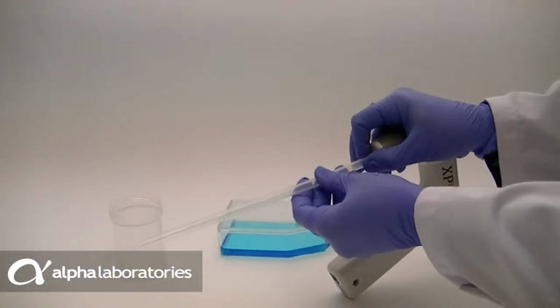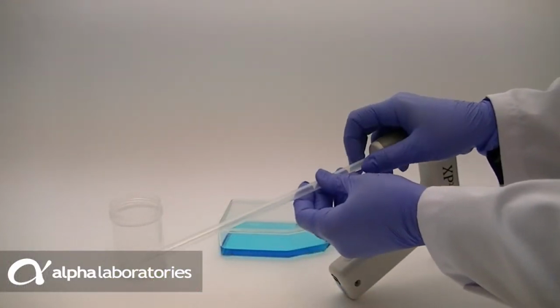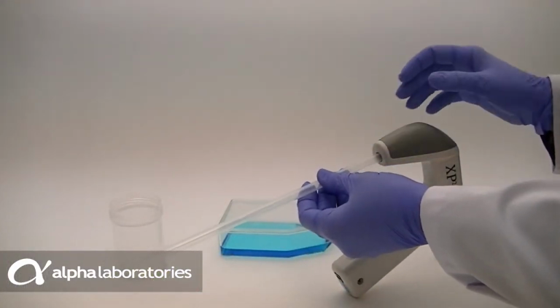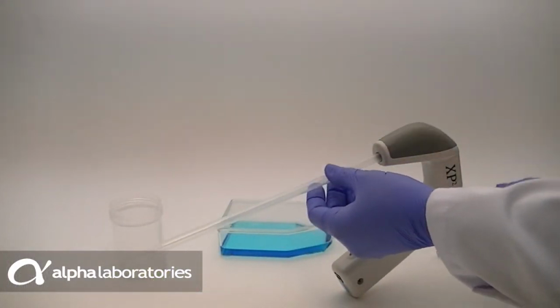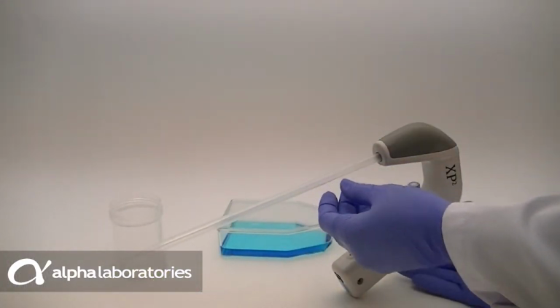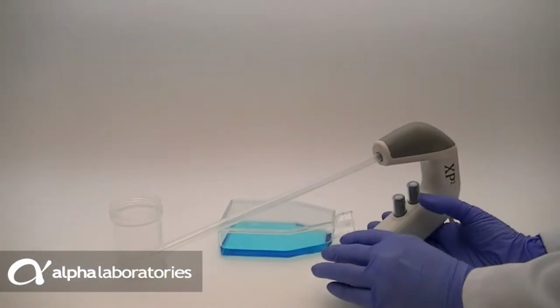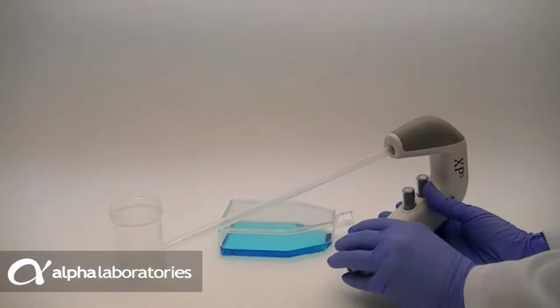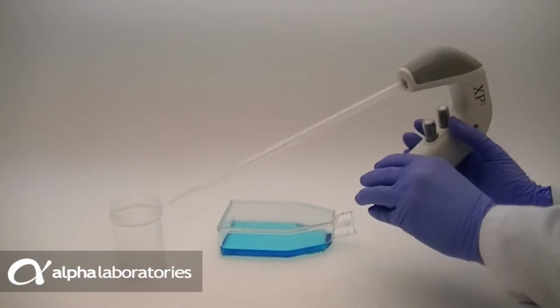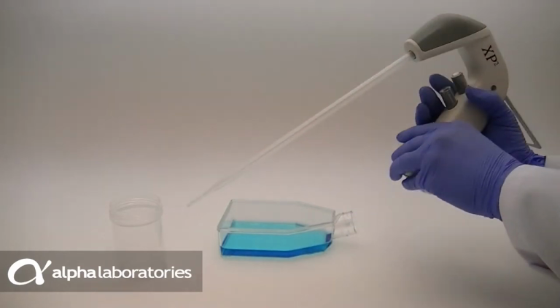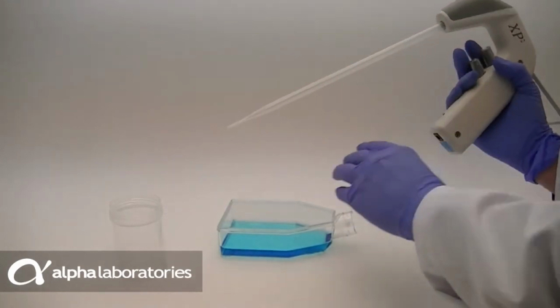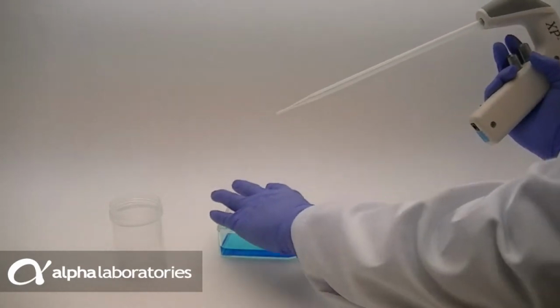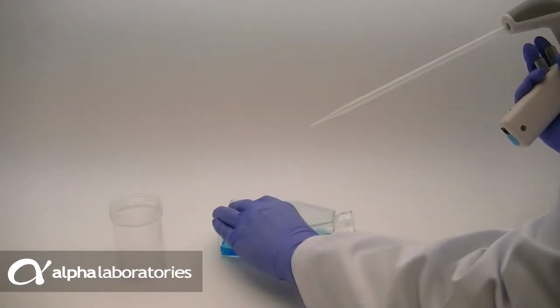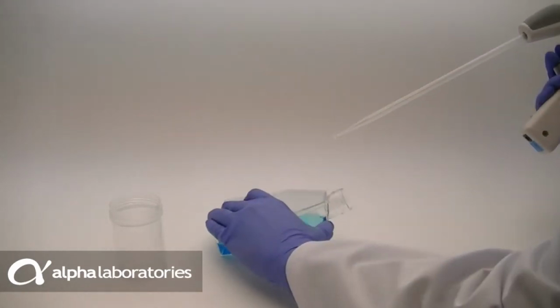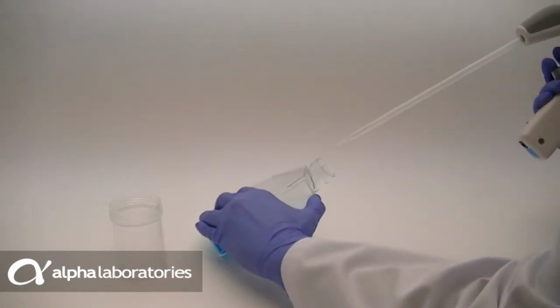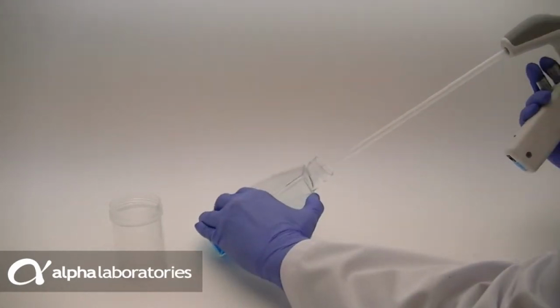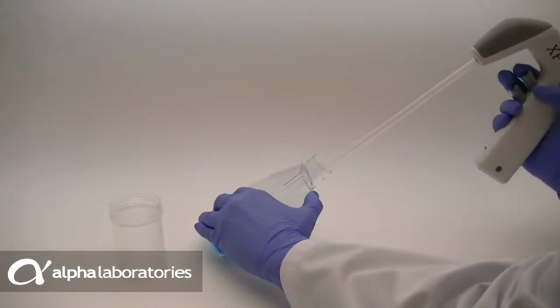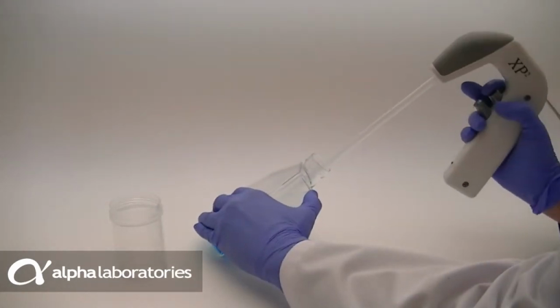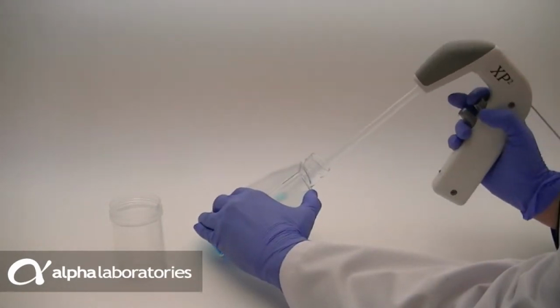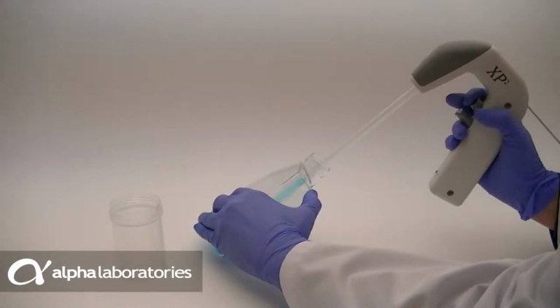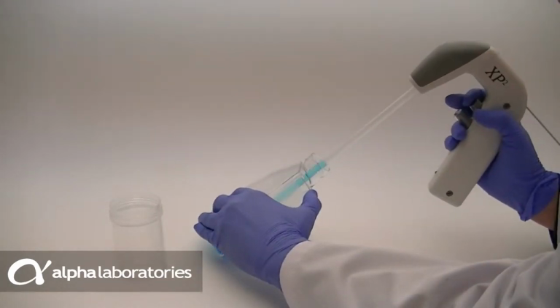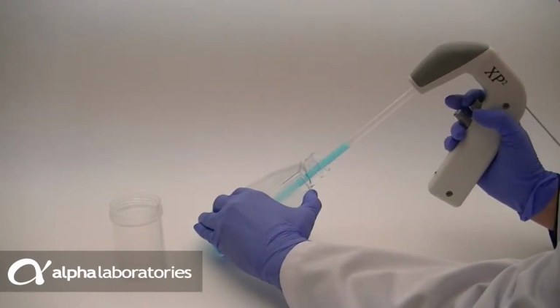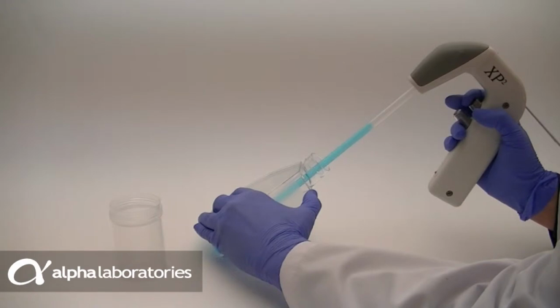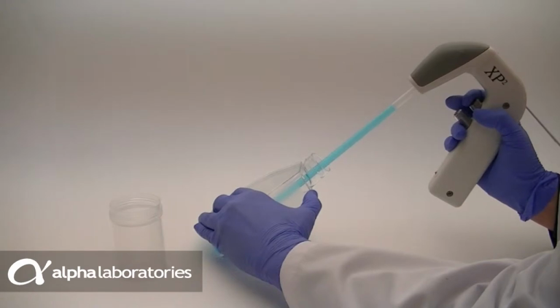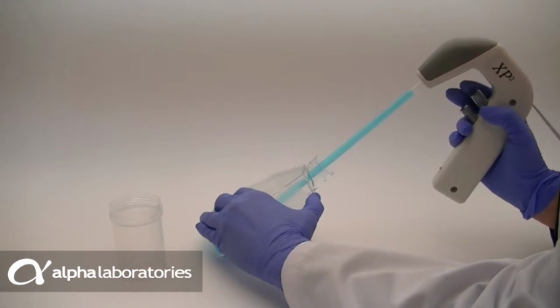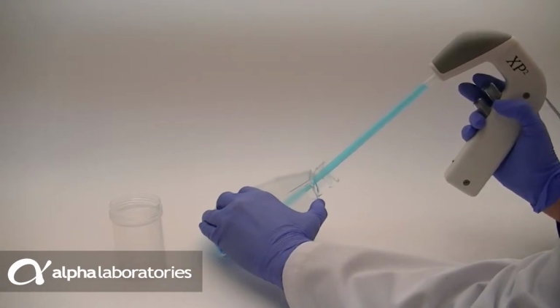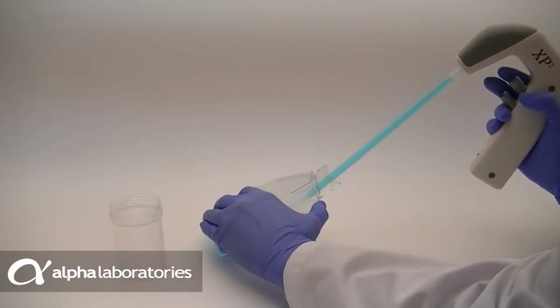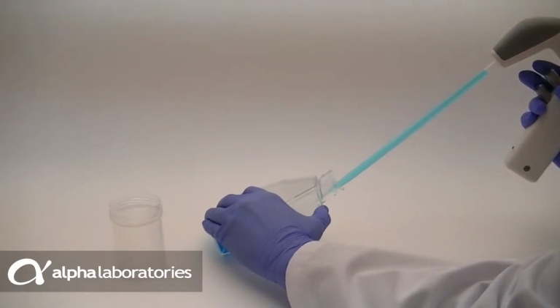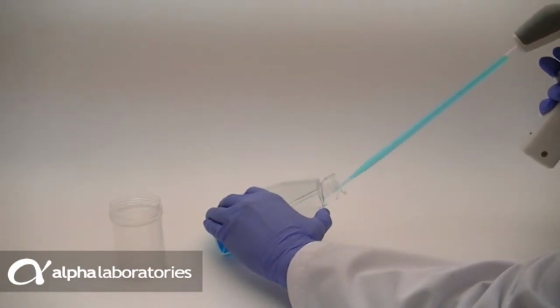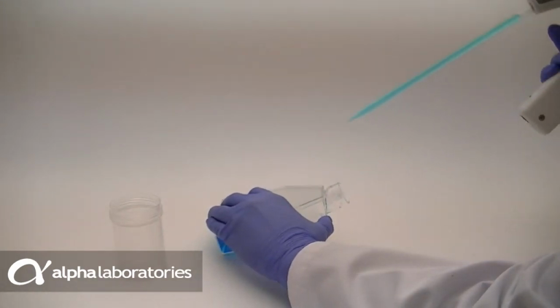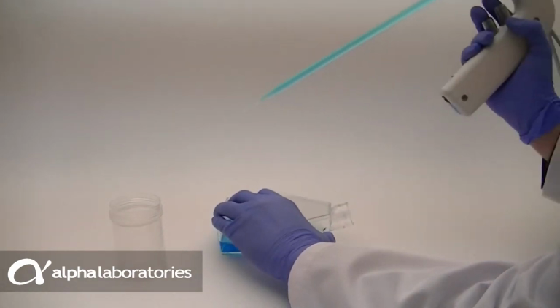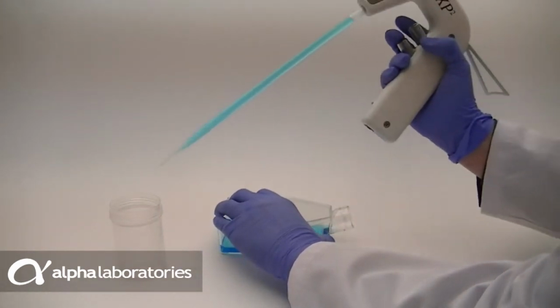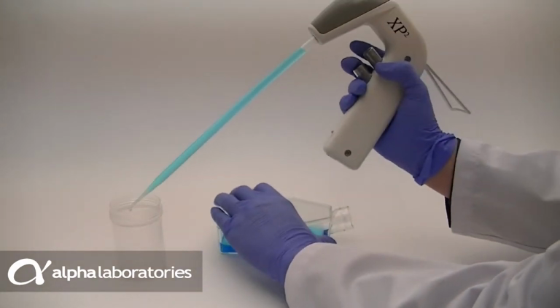Aspirator pastettes have a unique design without a bulb and are open at both ends of the pipette. They can be used with all types of pipette aid devices to aspirate and dispense media and reagents.